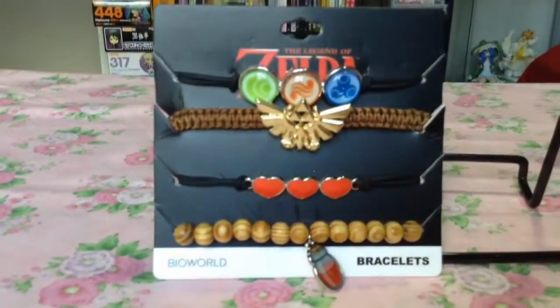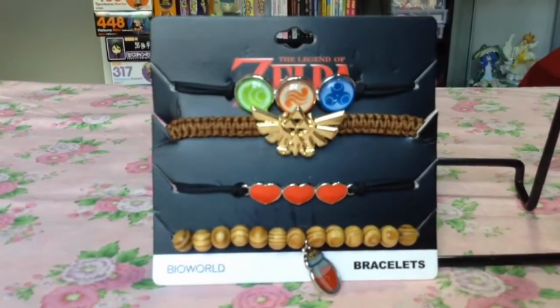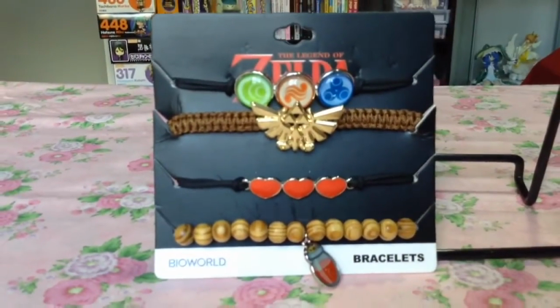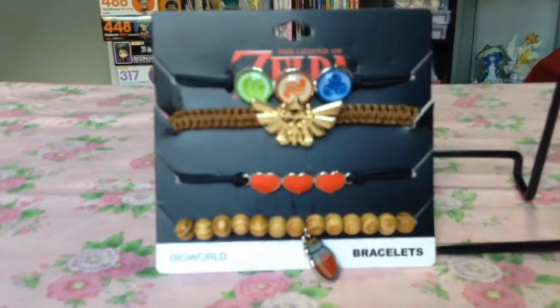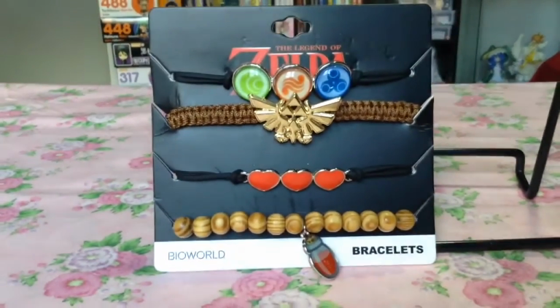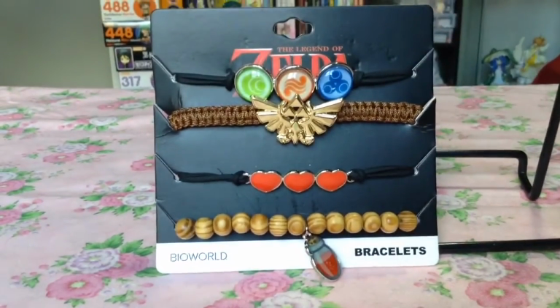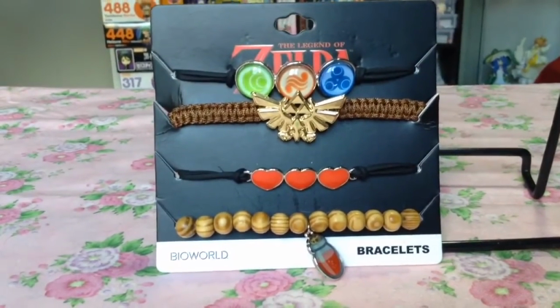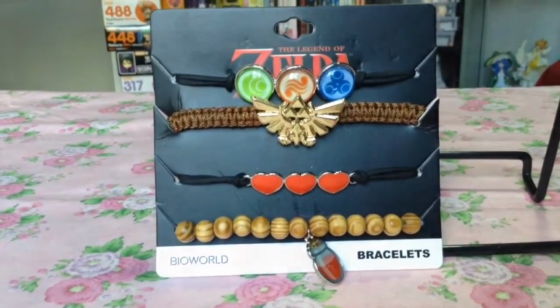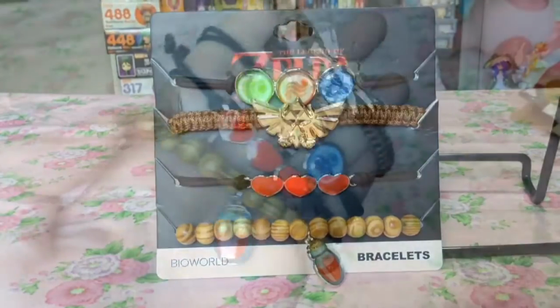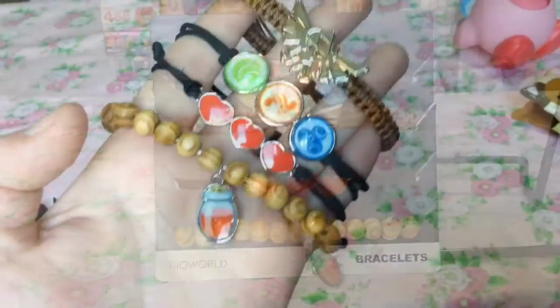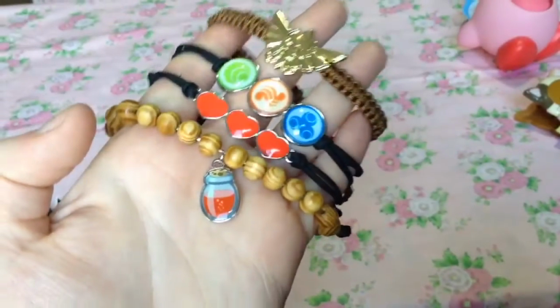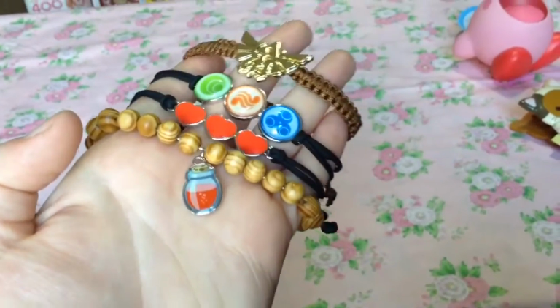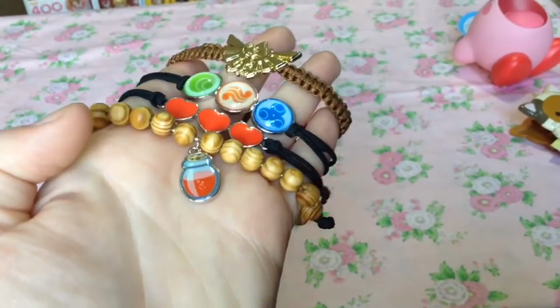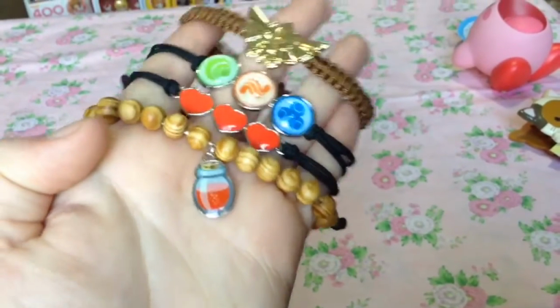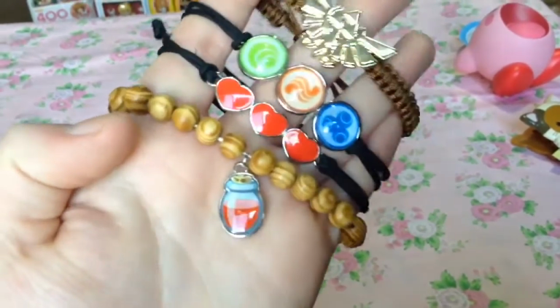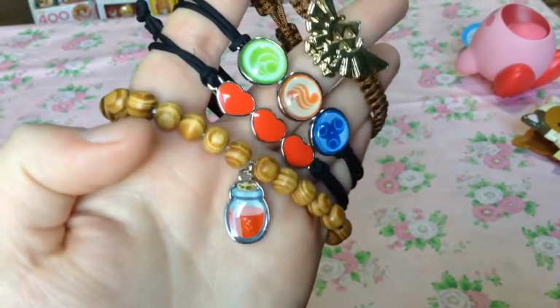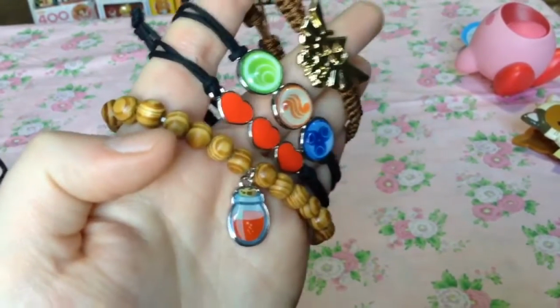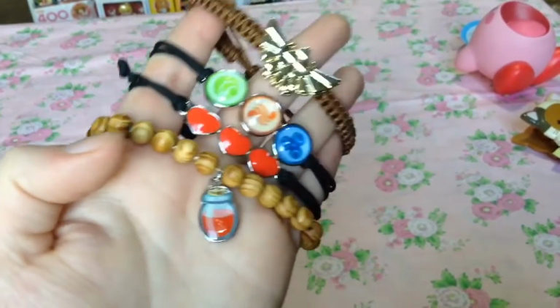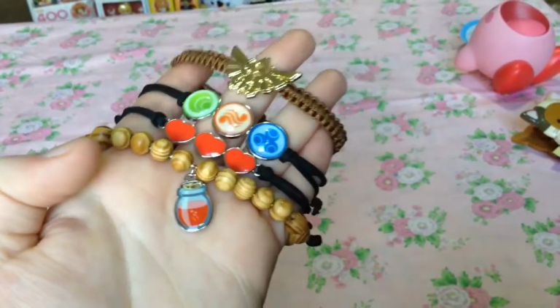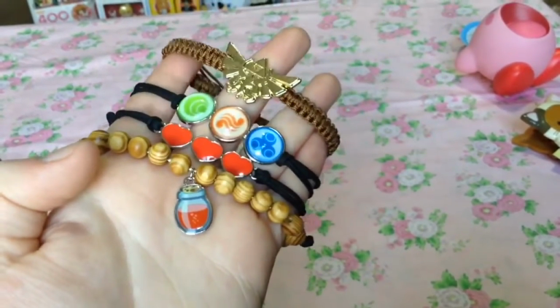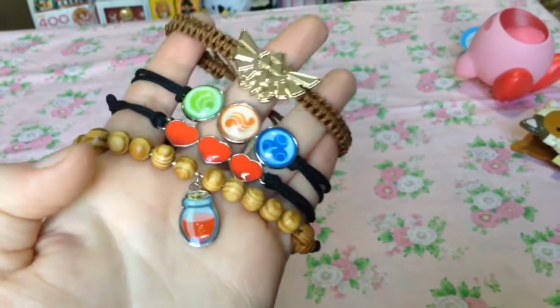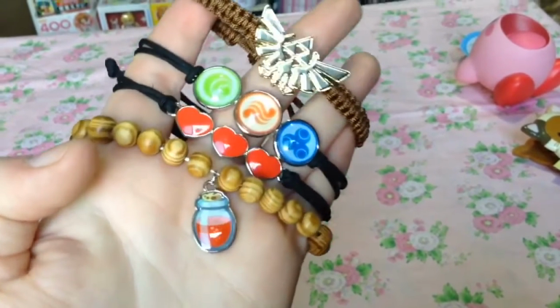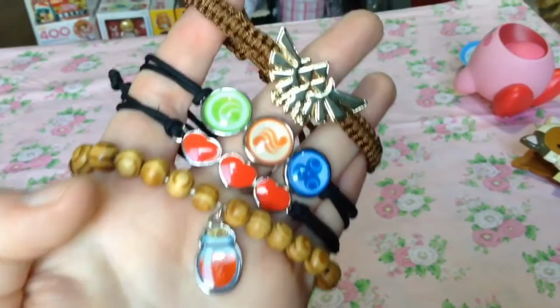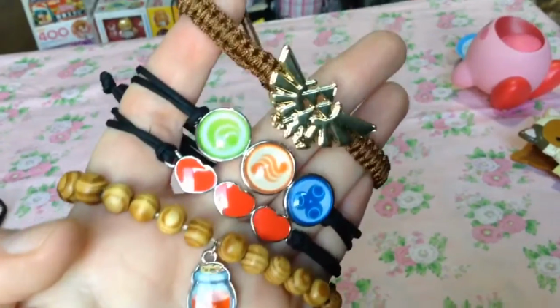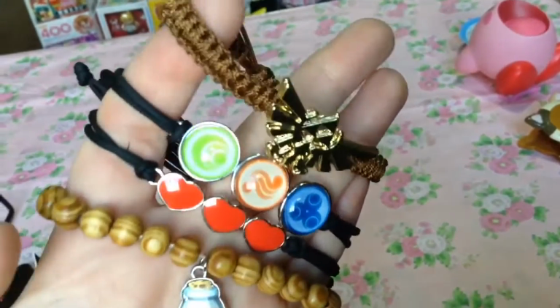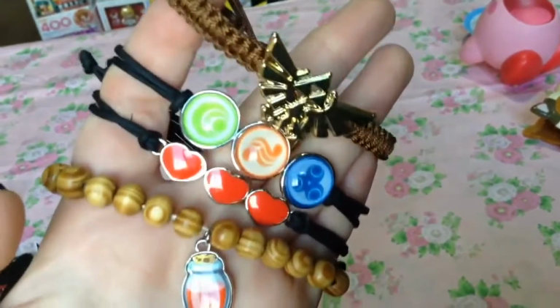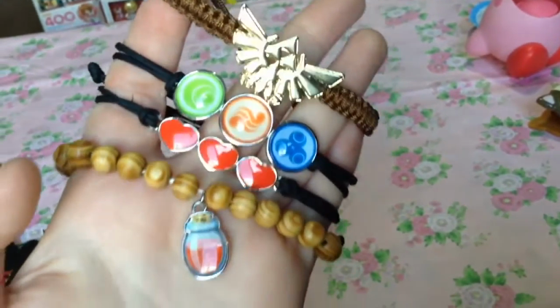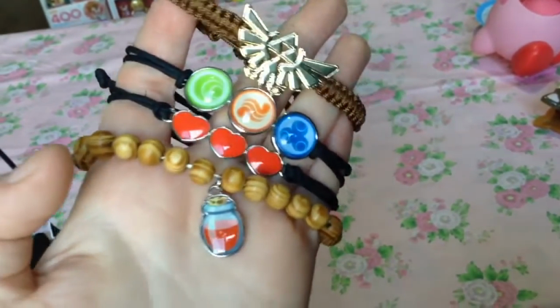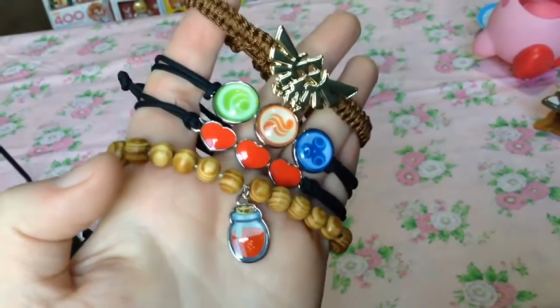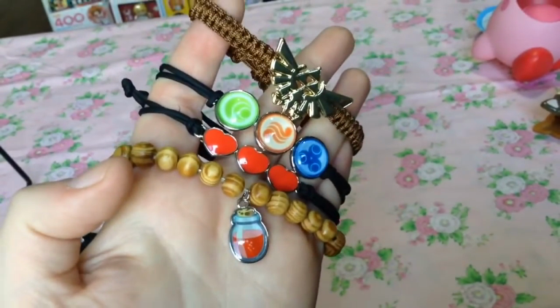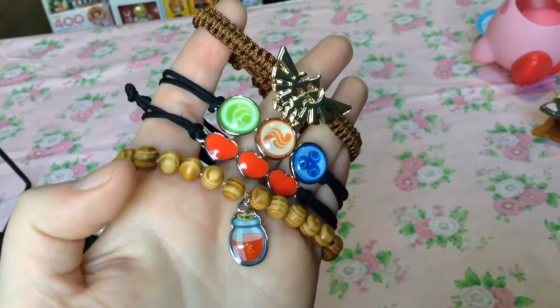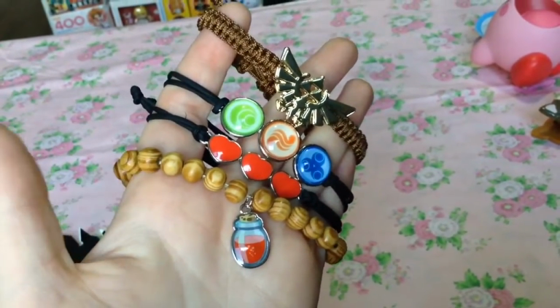I also found these adorable Legend of Zelda themed bracelets. I believe they were around $12 for the pack of four, which I considered to be a pretty good deal, because they're really cute.